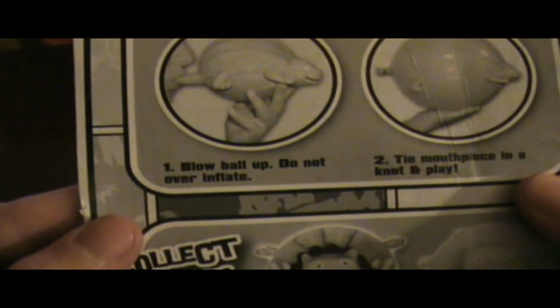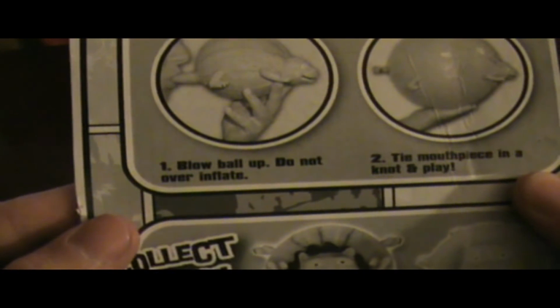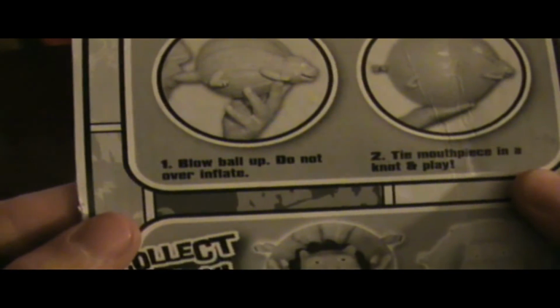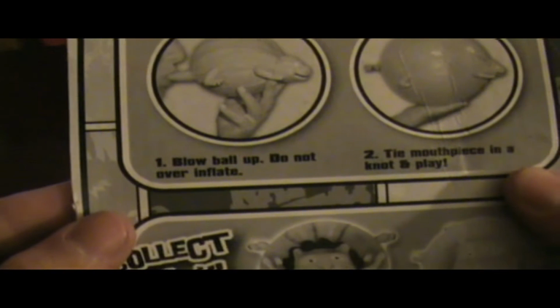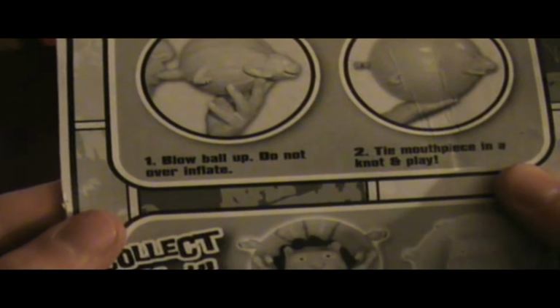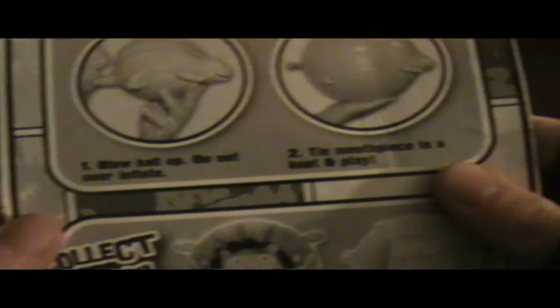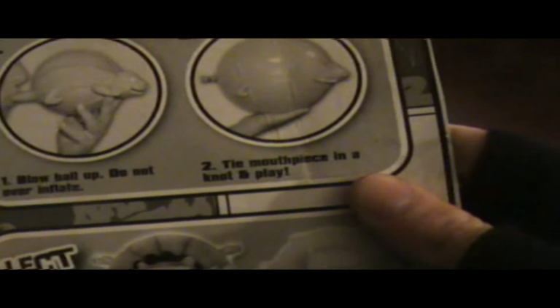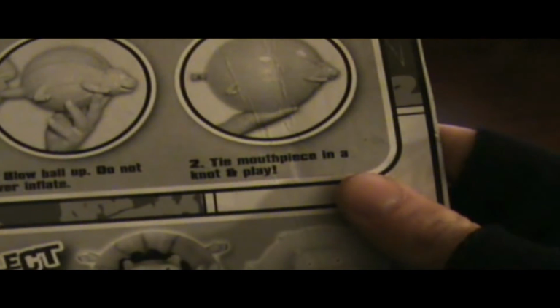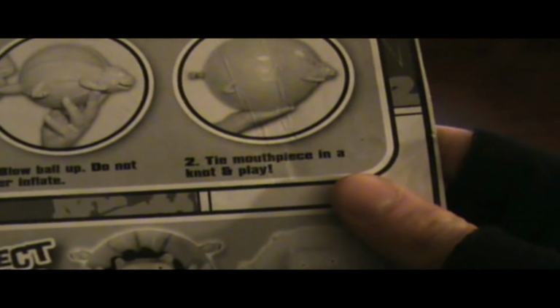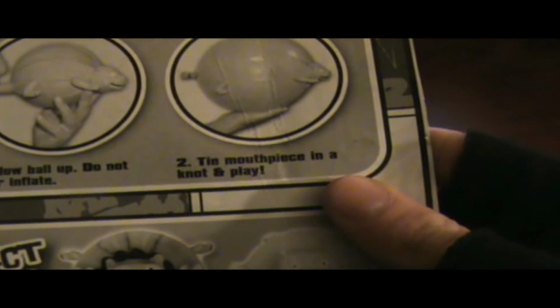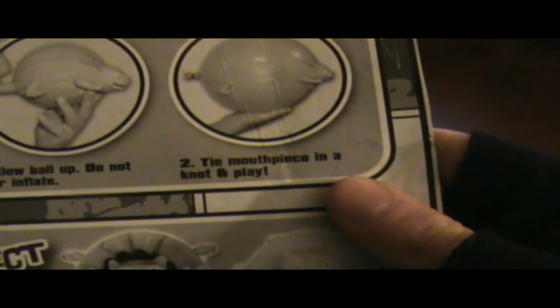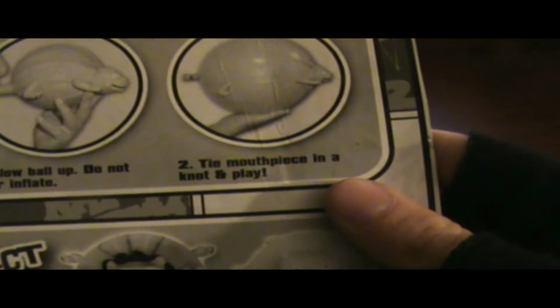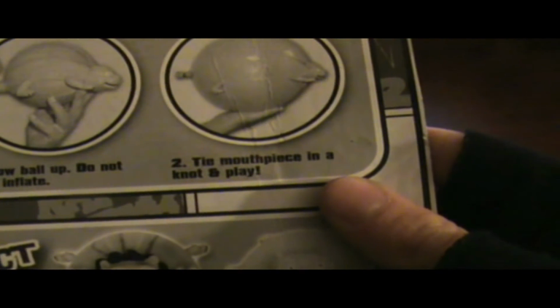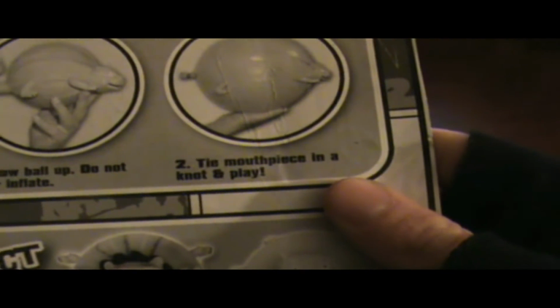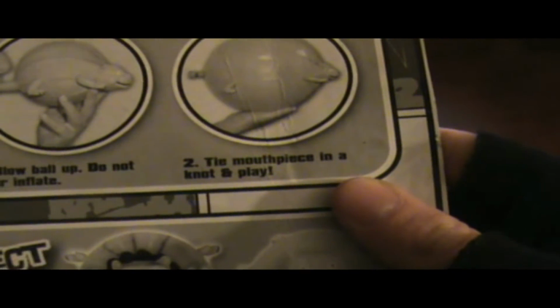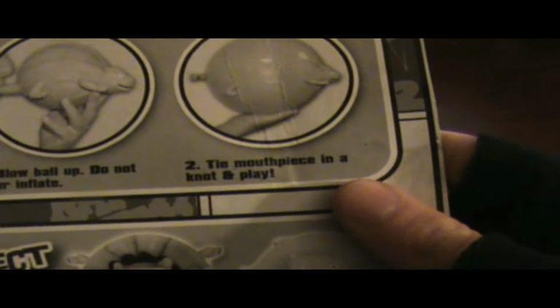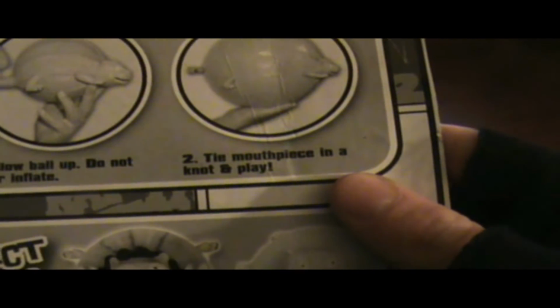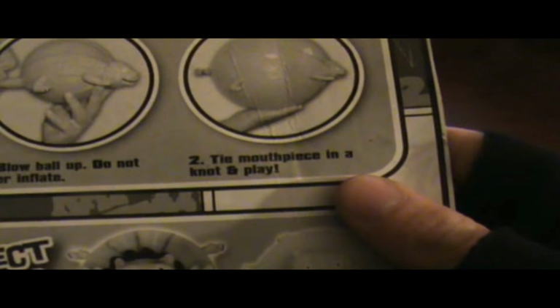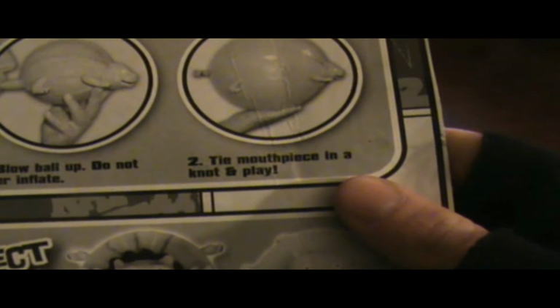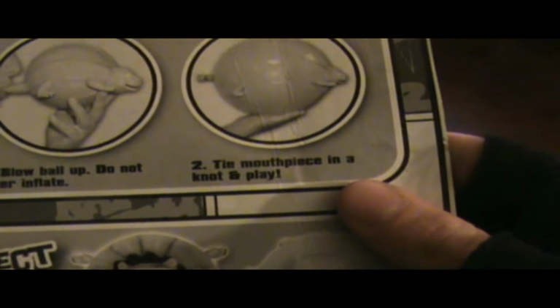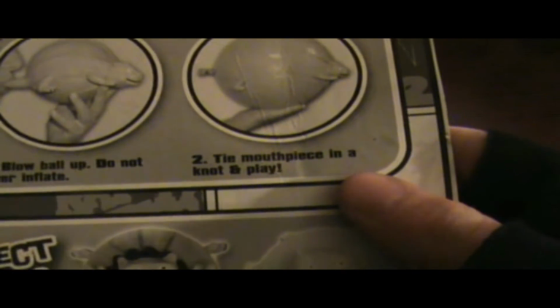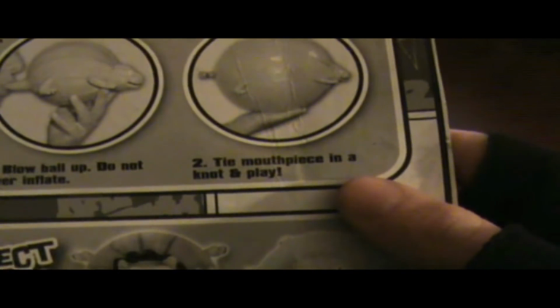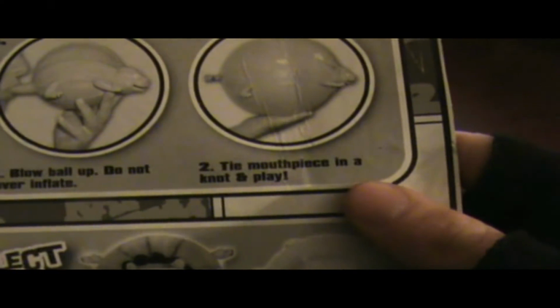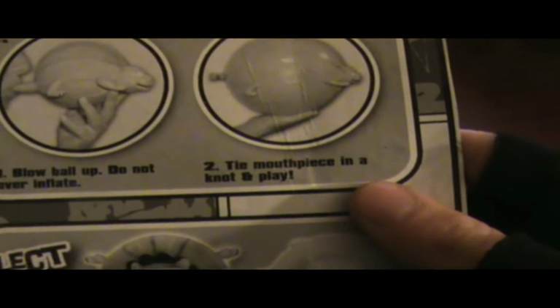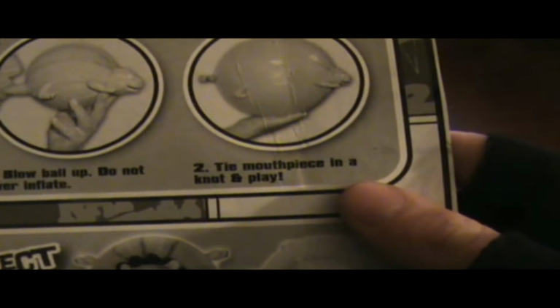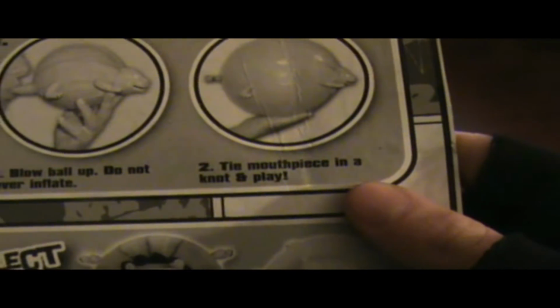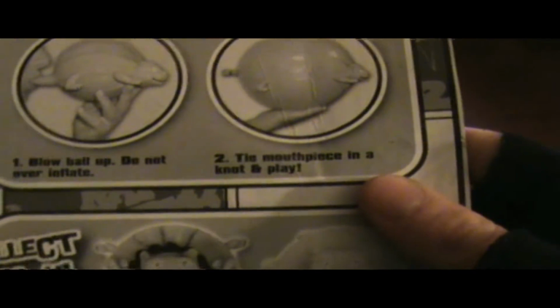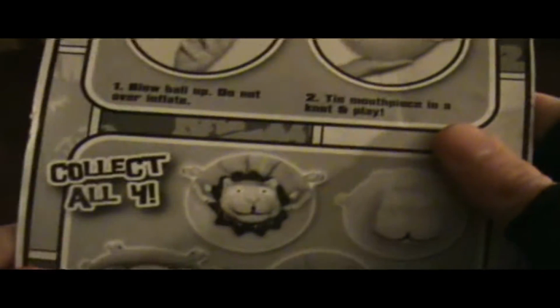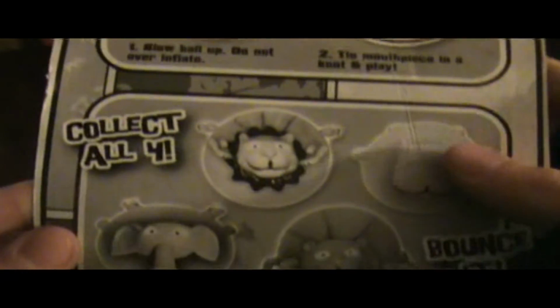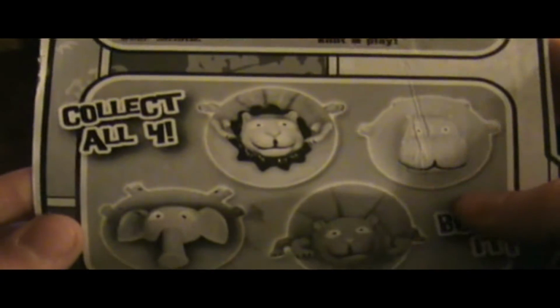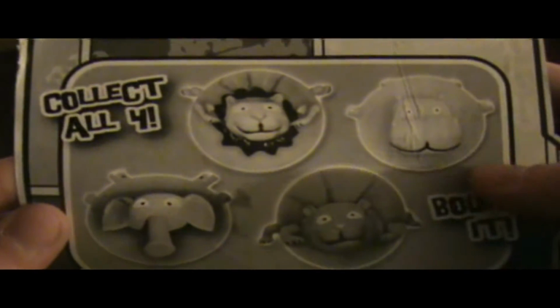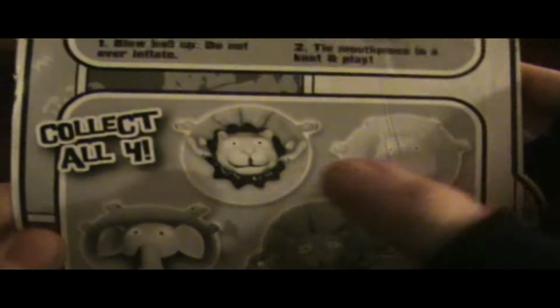It says: blow ball up, do not over-inflate. Tie the mouthpiece in a knot and play.